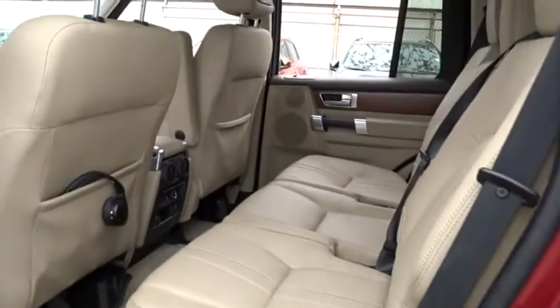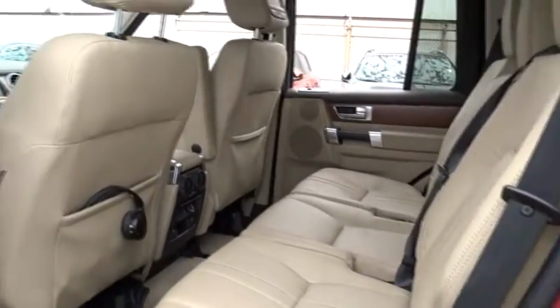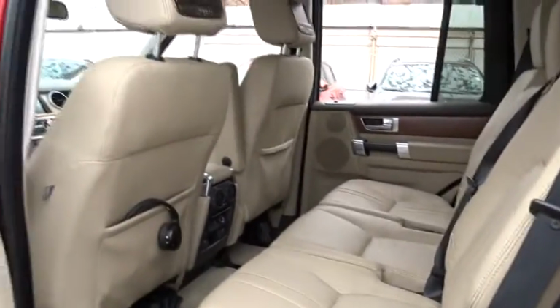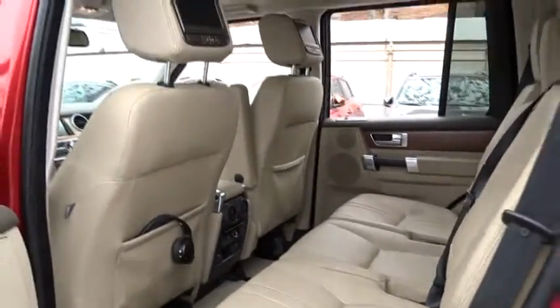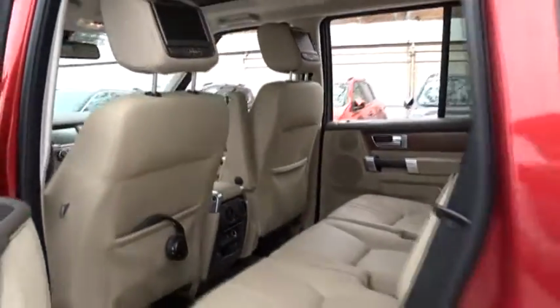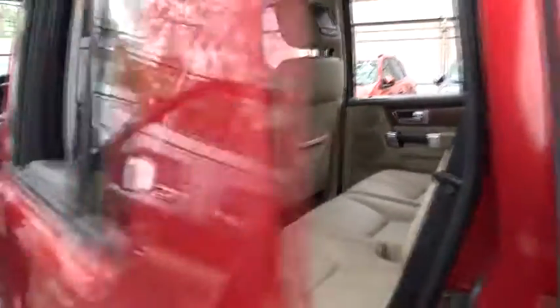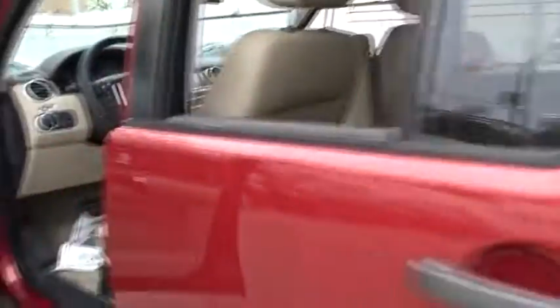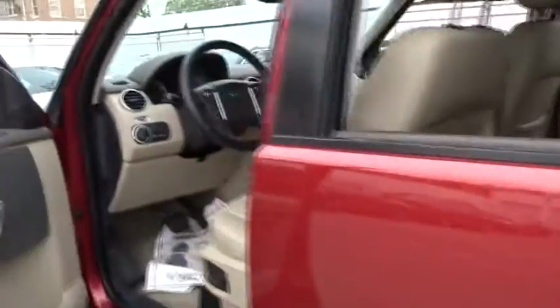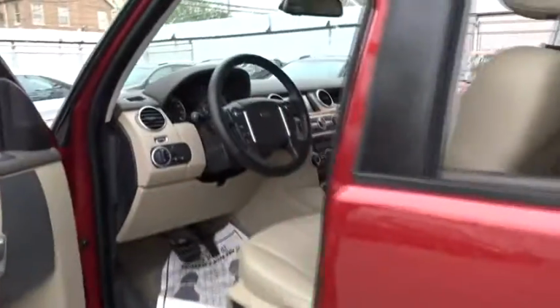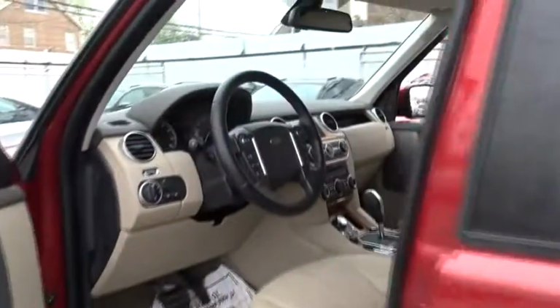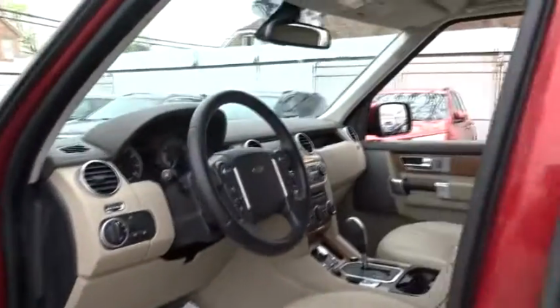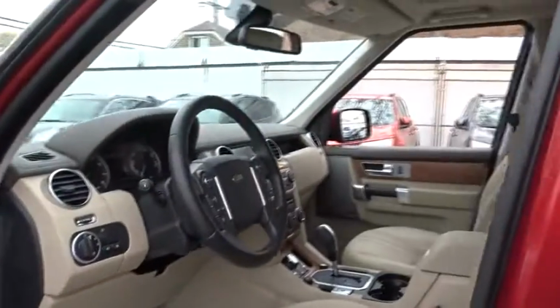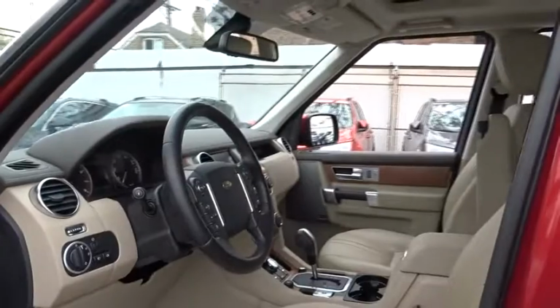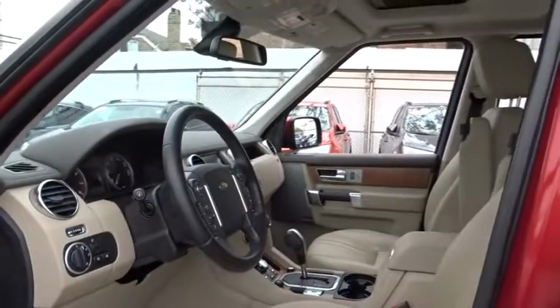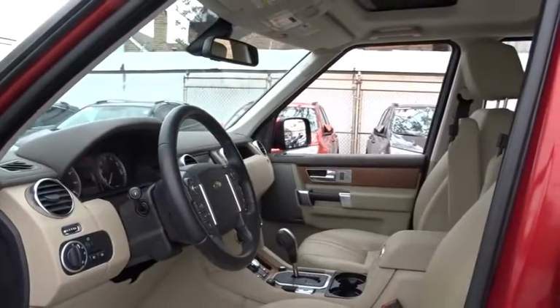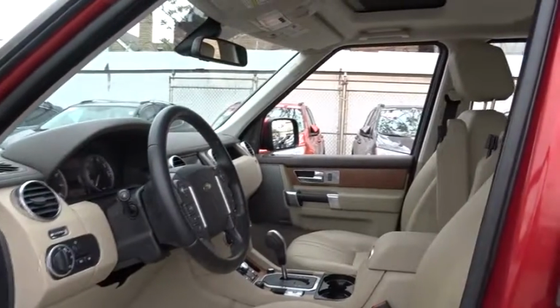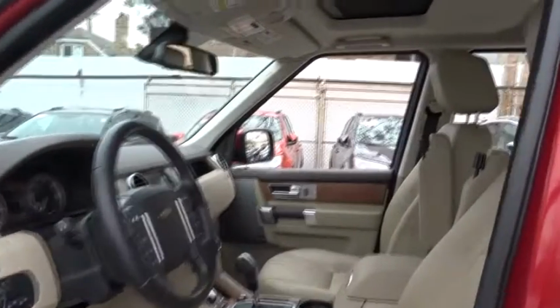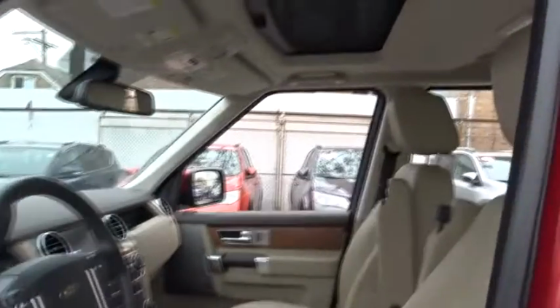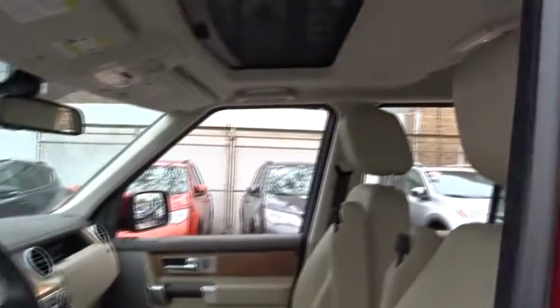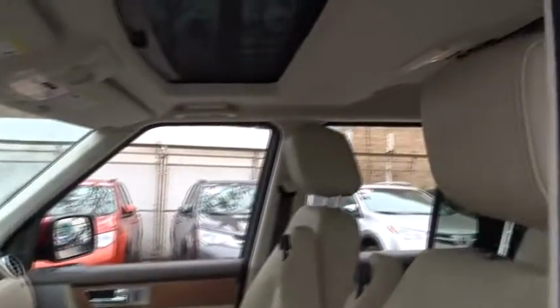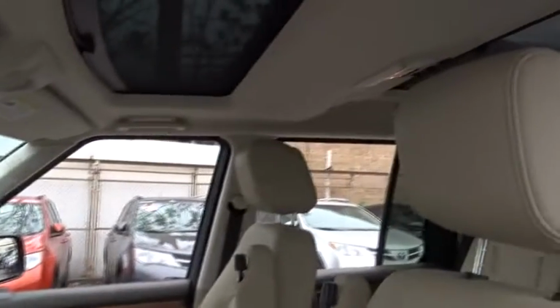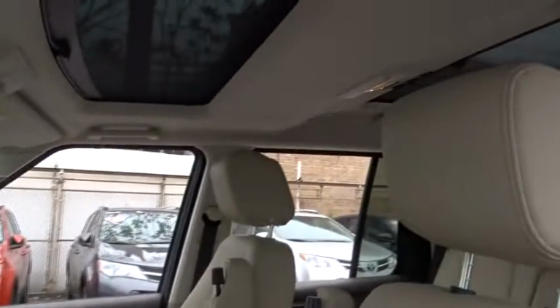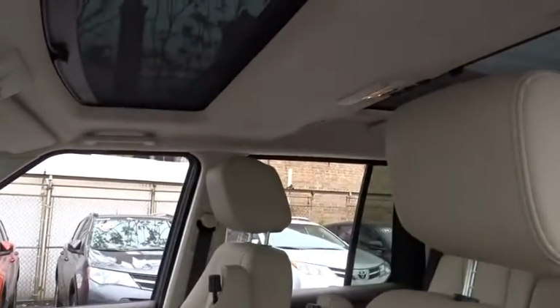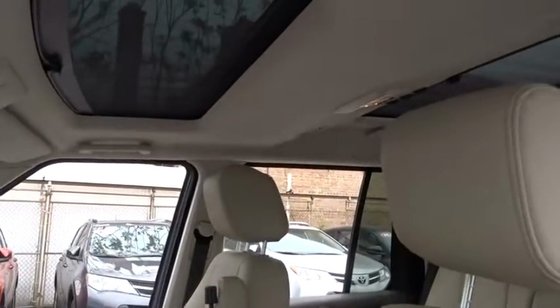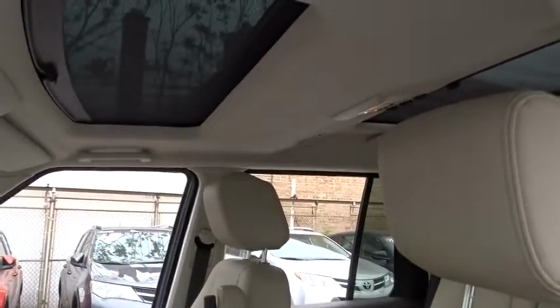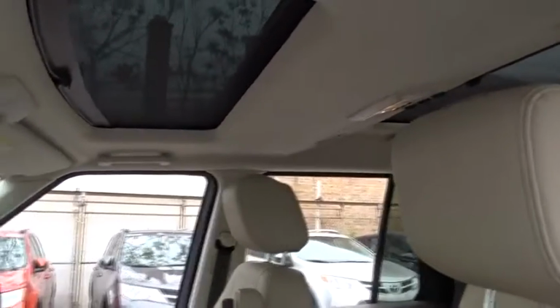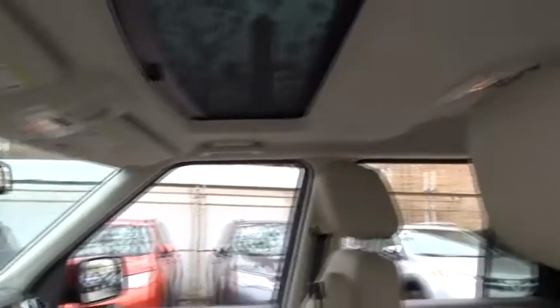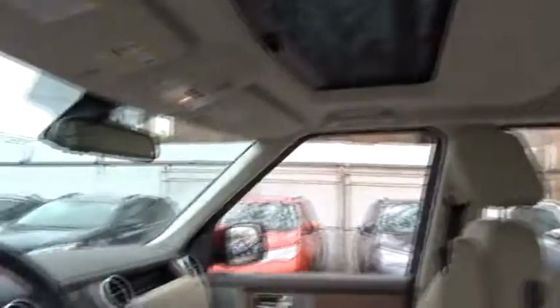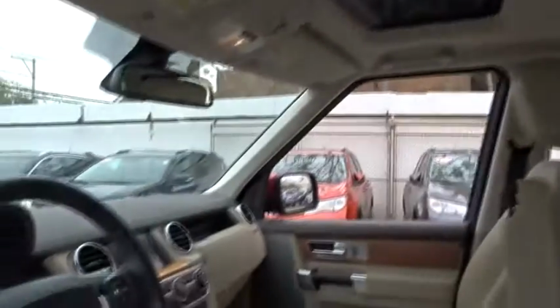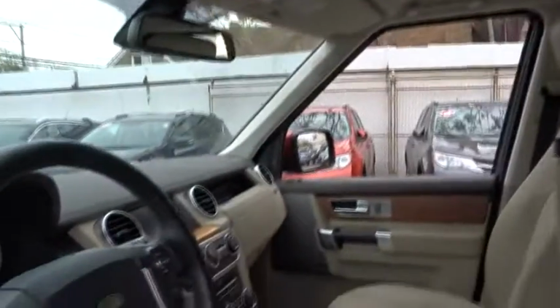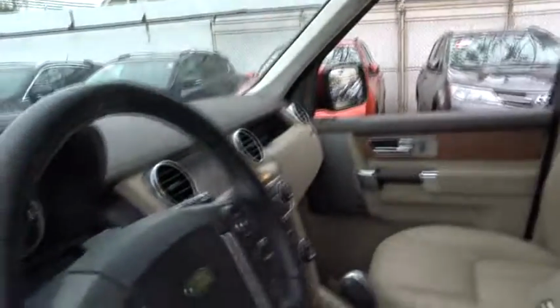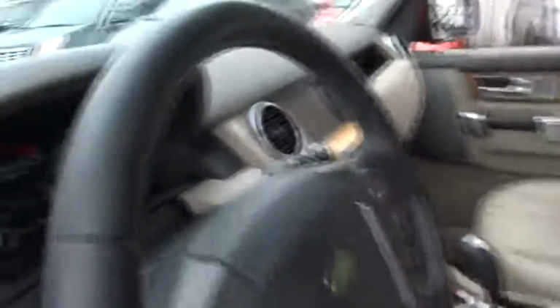Bluetooth, adjustable steering wheel, power steering, cruise control, auto-dimming rear view mirror, floor mats, keyless start, aluminum wheels, four-wheel disc brakes, premium sound system.